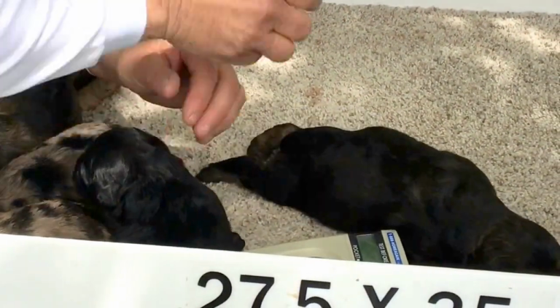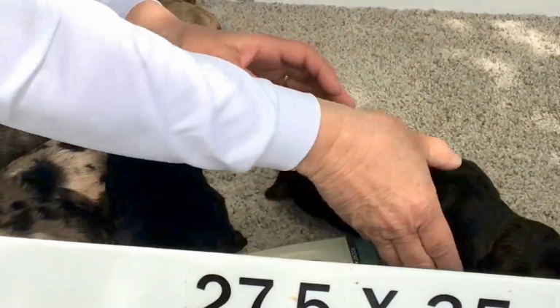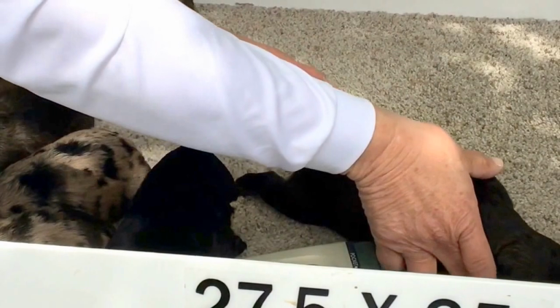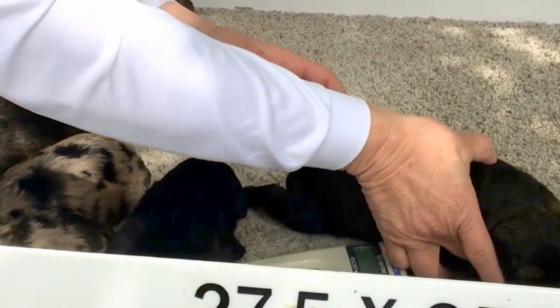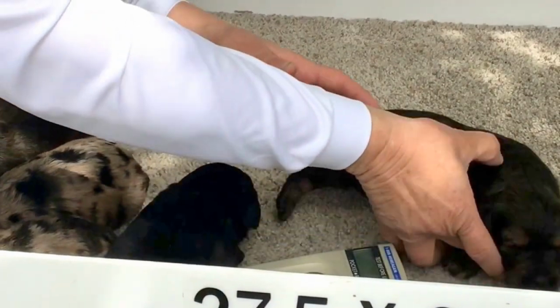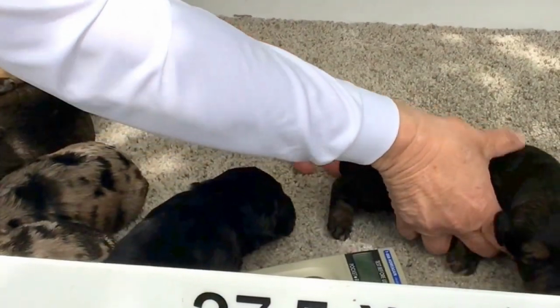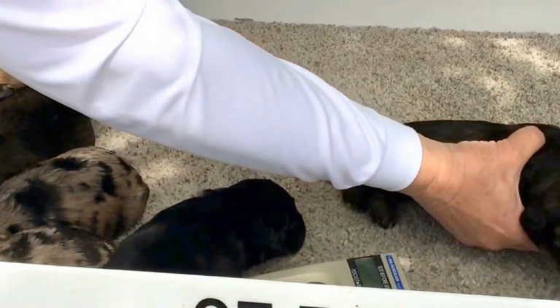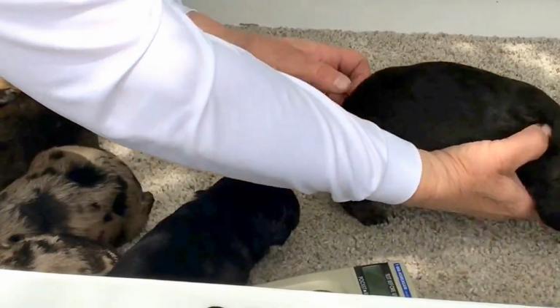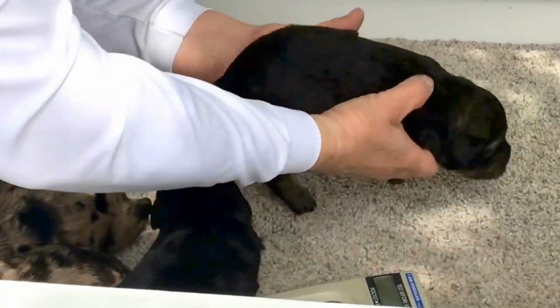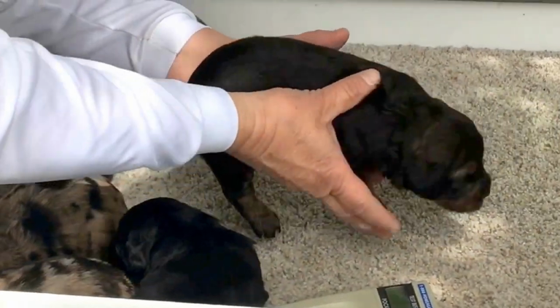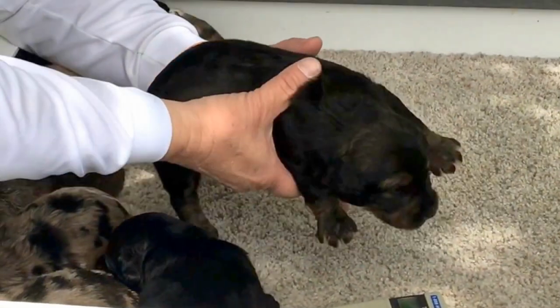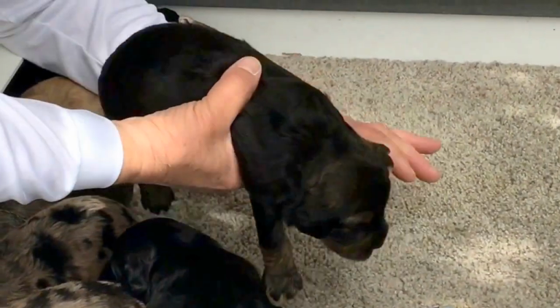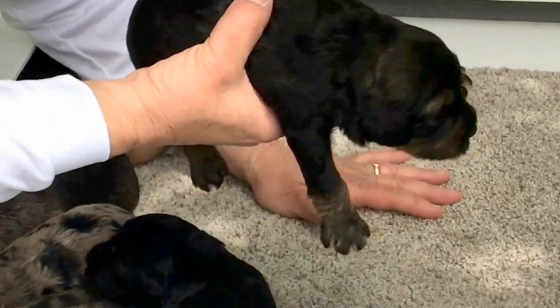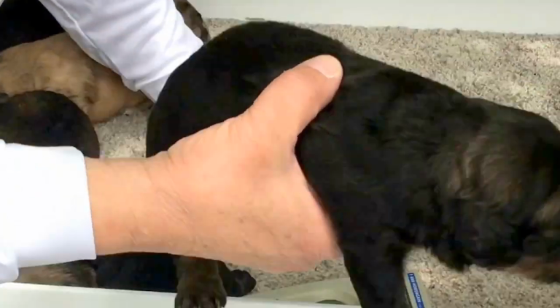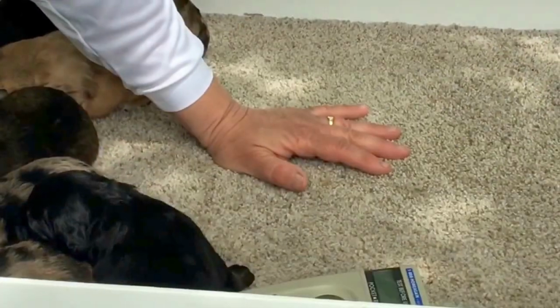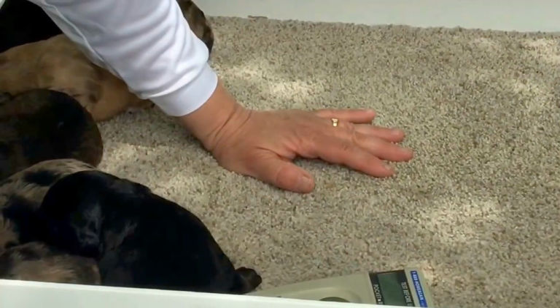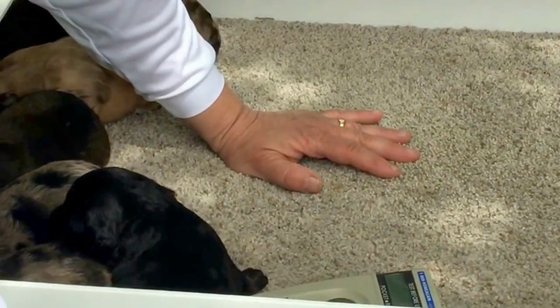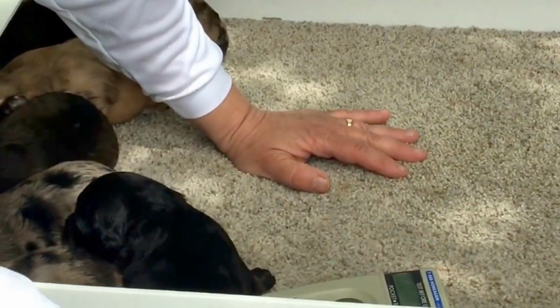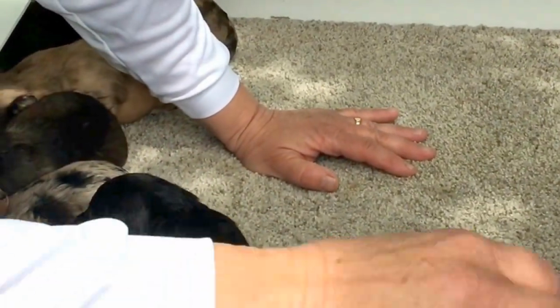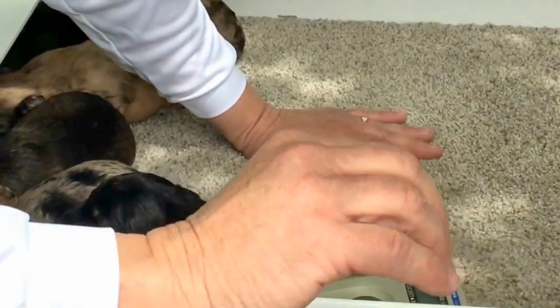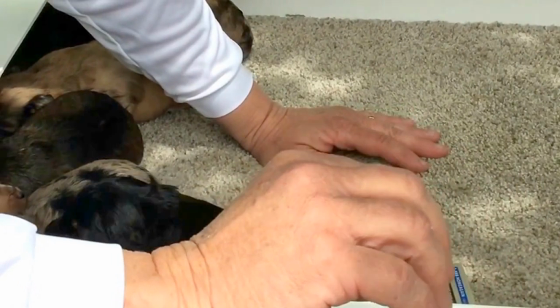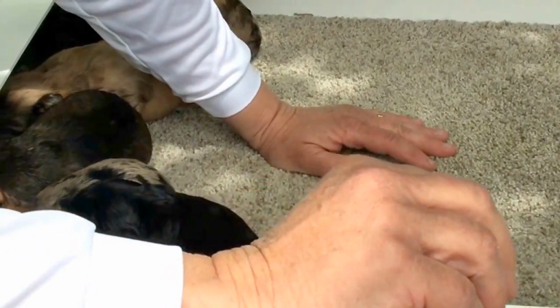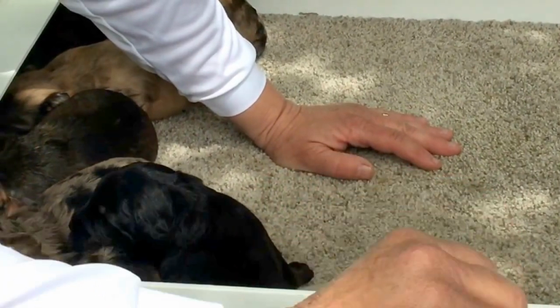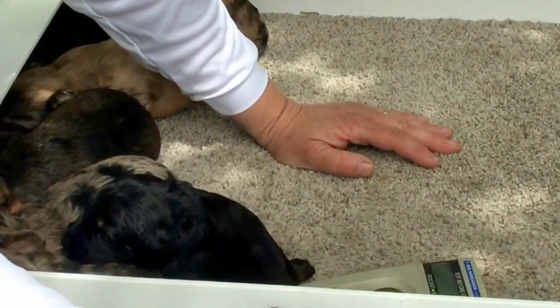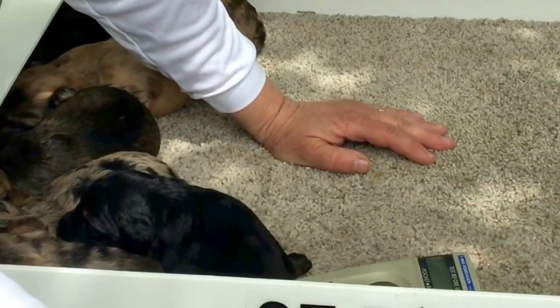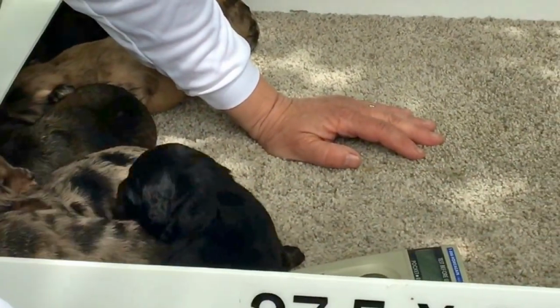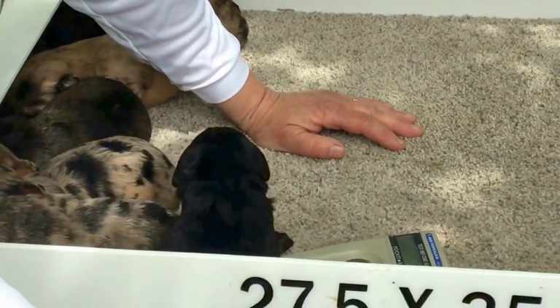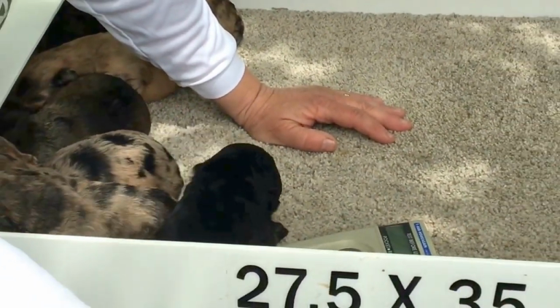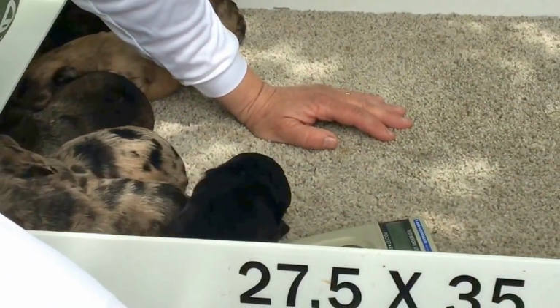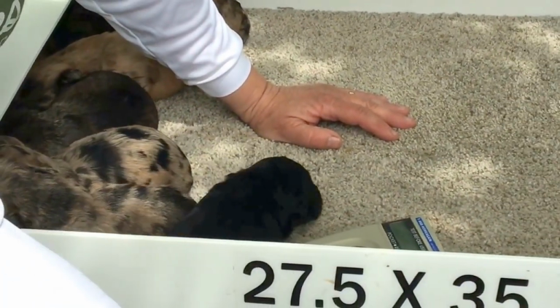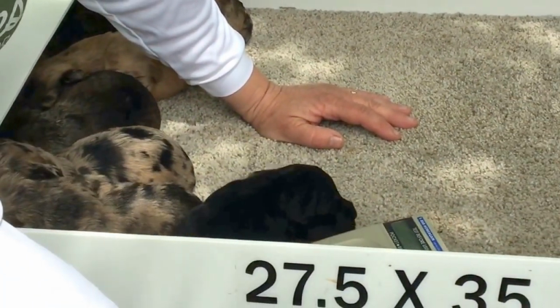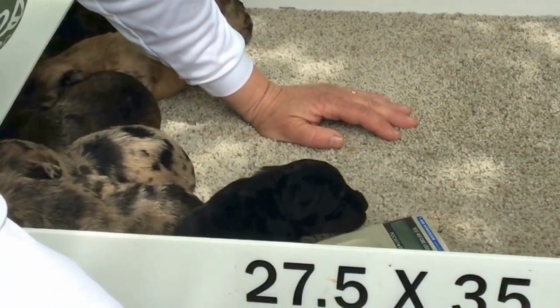Let me see what he weighs today. He's two pounds, 1.6 ounces.